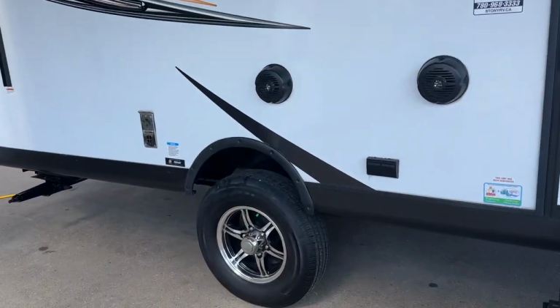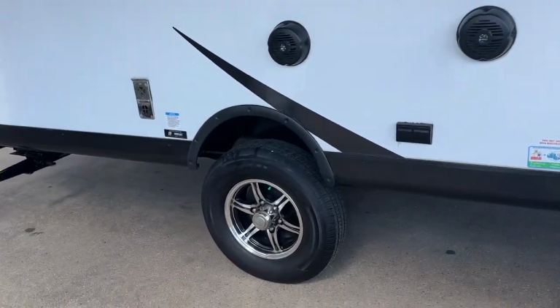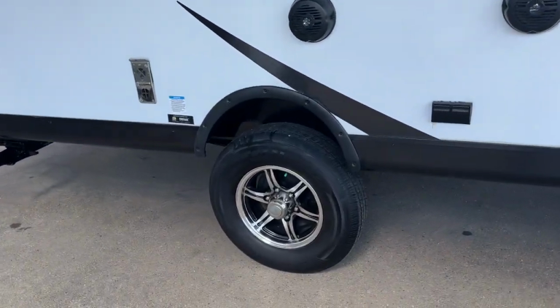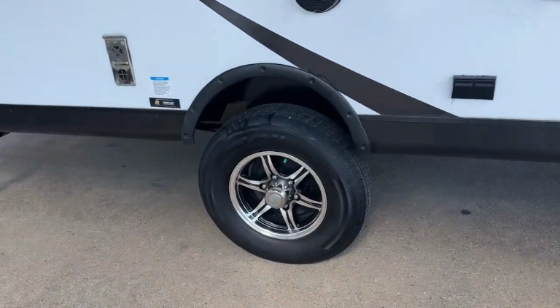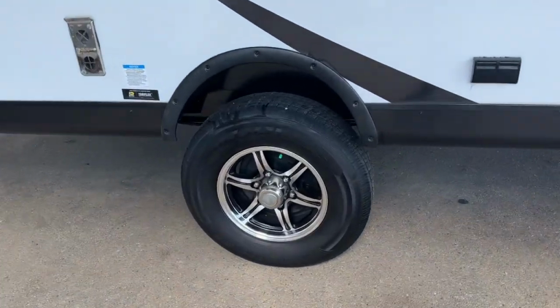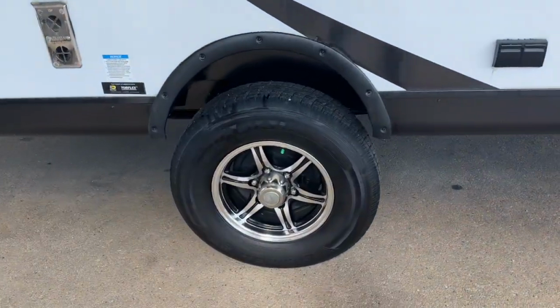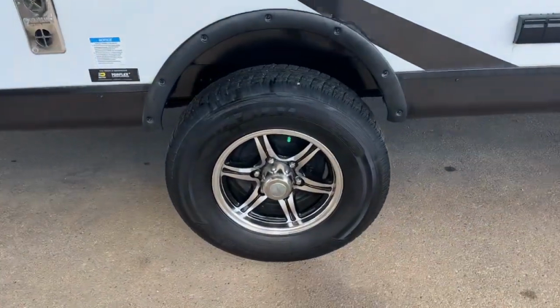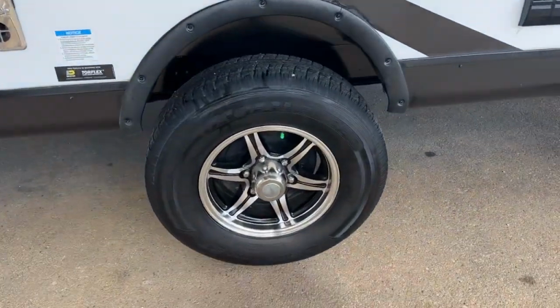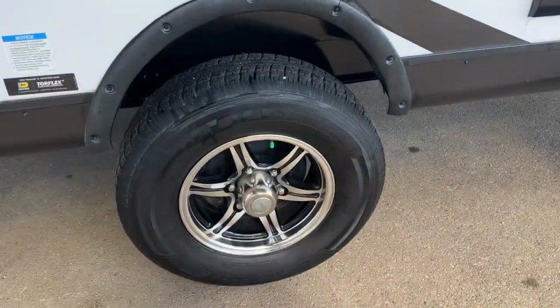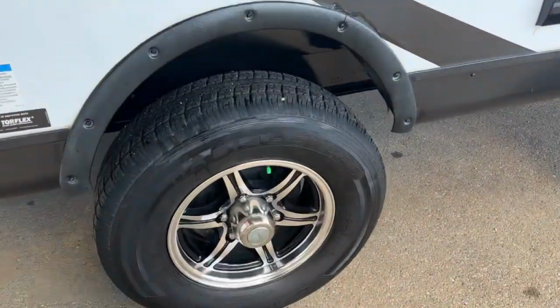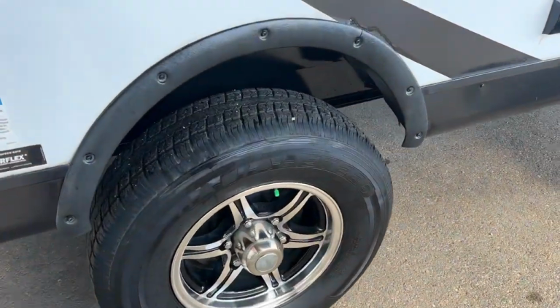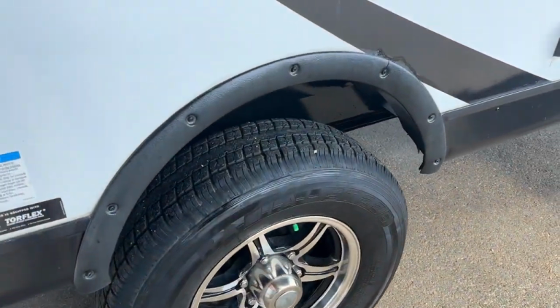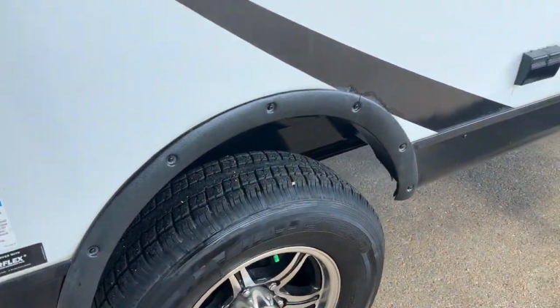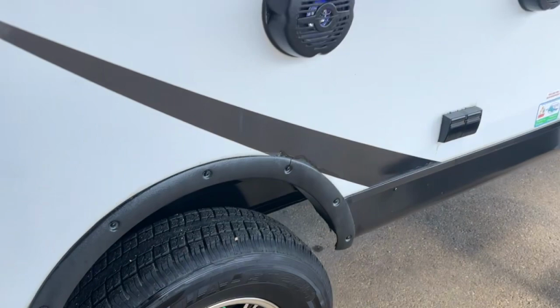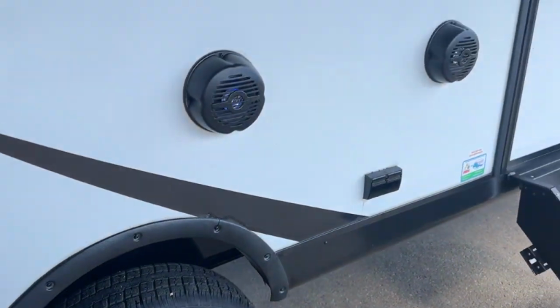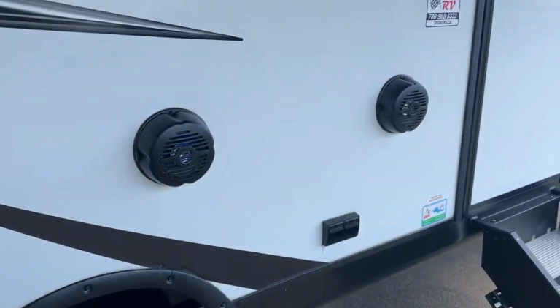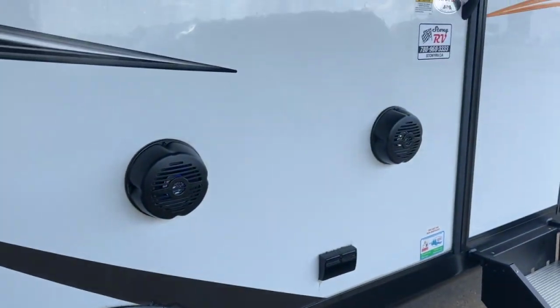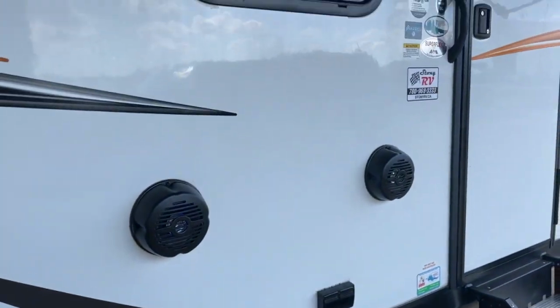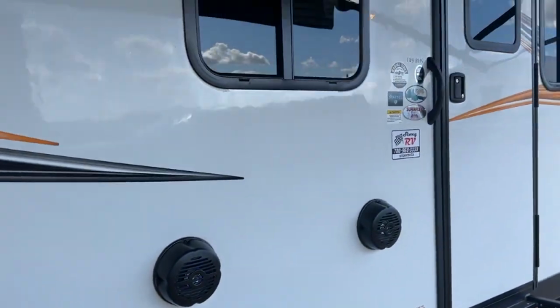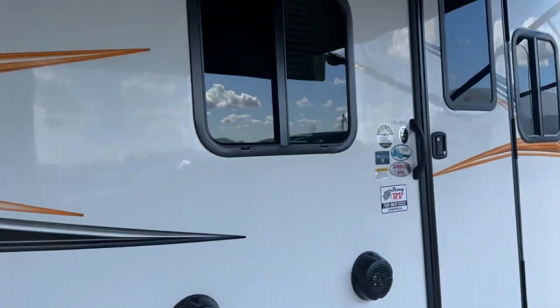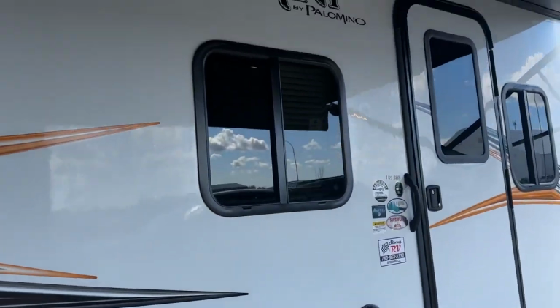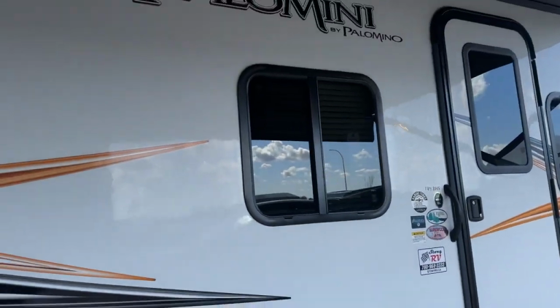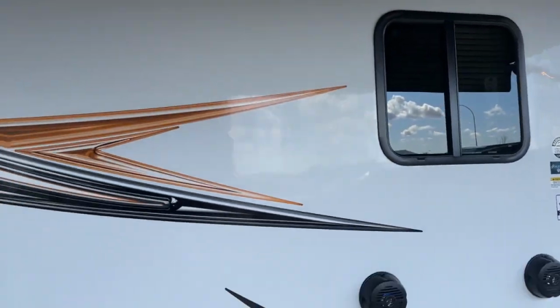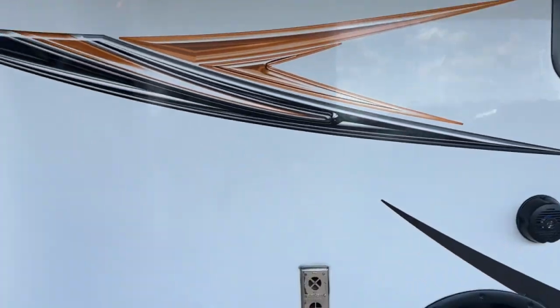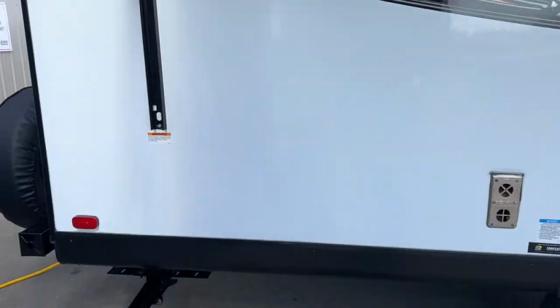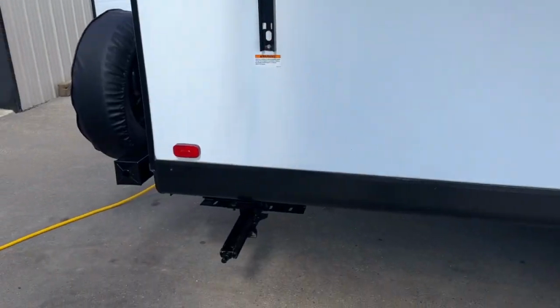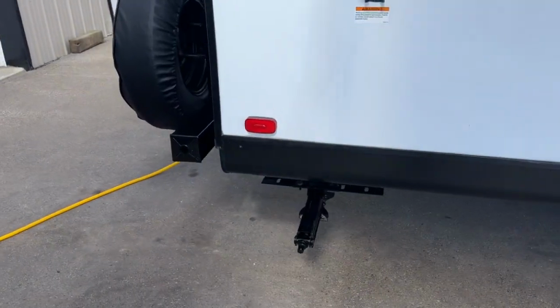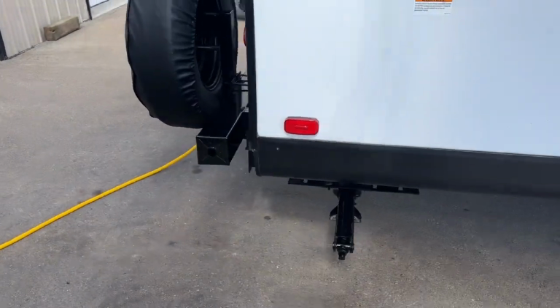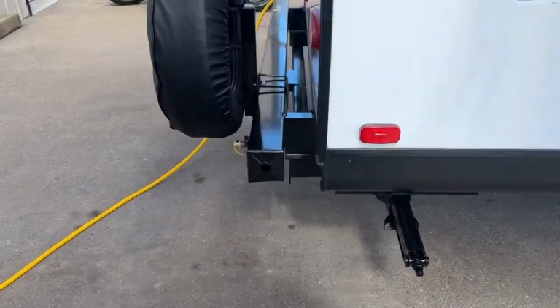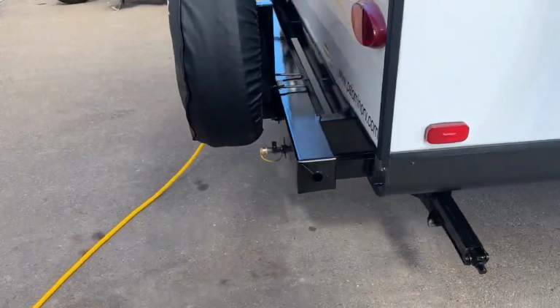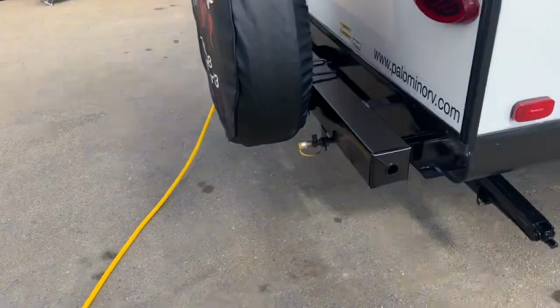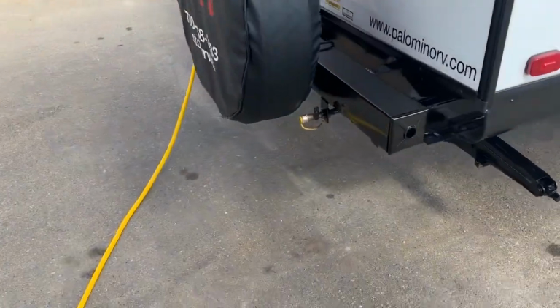It has aluminum wheels with bearing buddies. The tires are in excellent condition. There are outside speakers and dark tinted windows. This unit has a slide as well, as you've probably seen in the pictures.